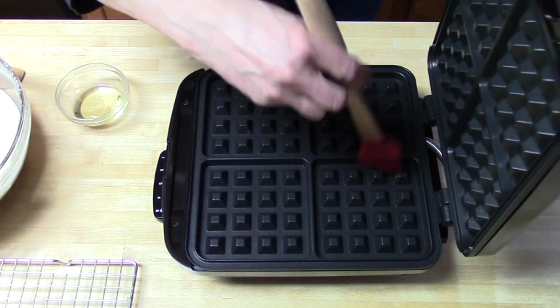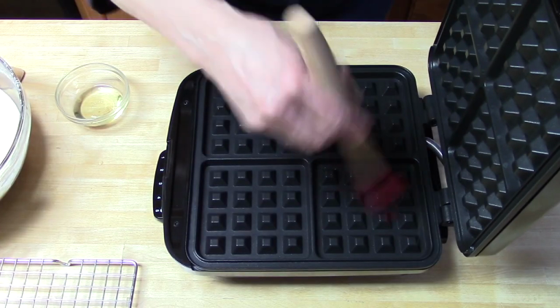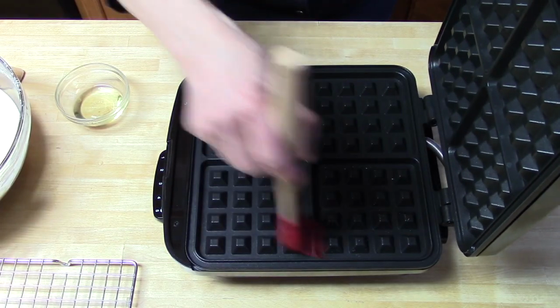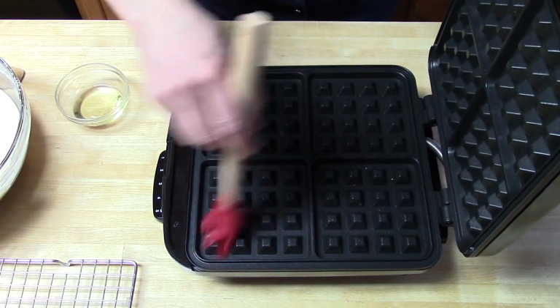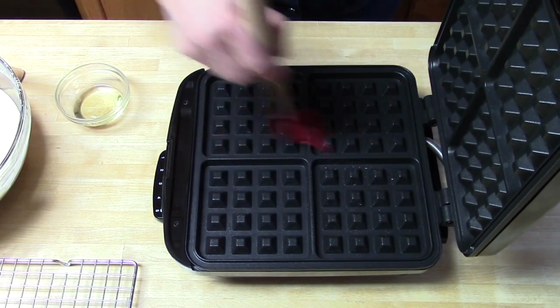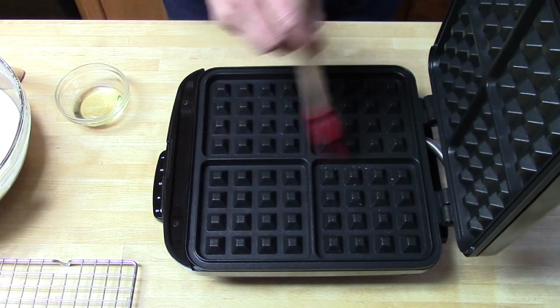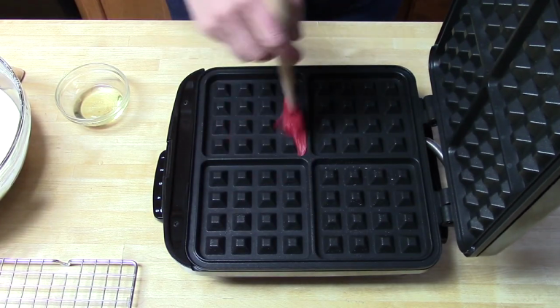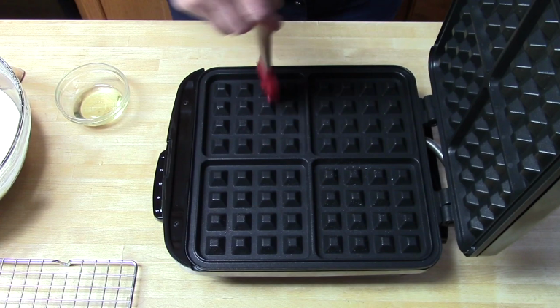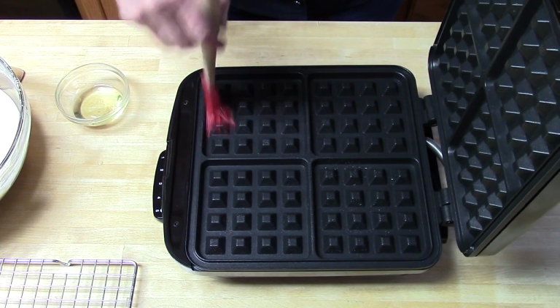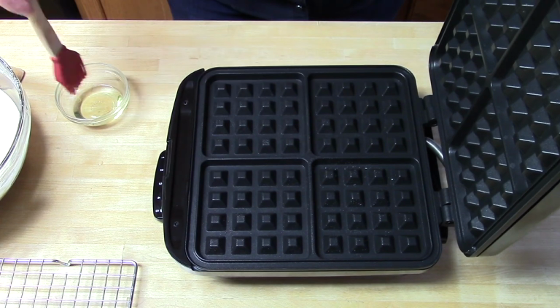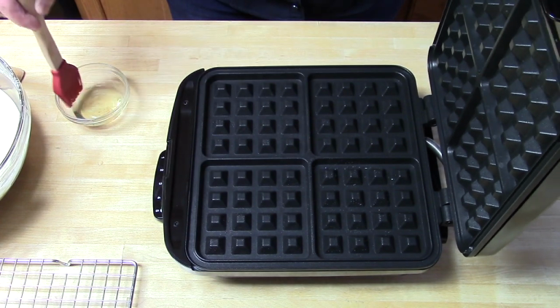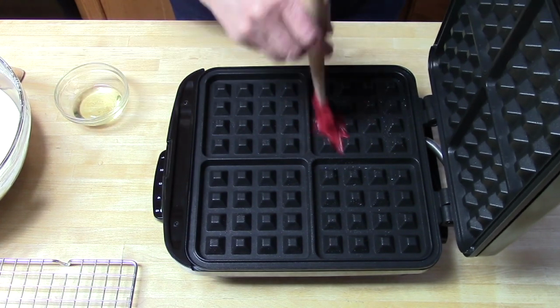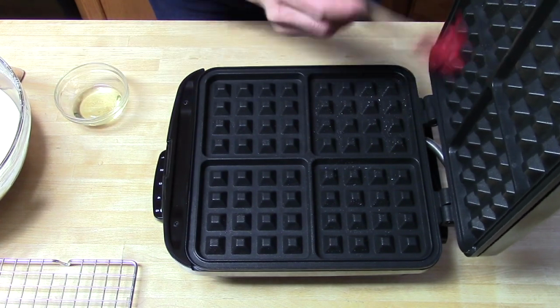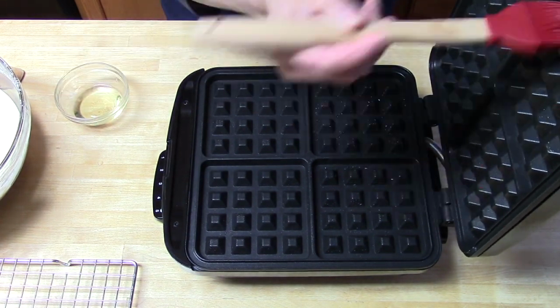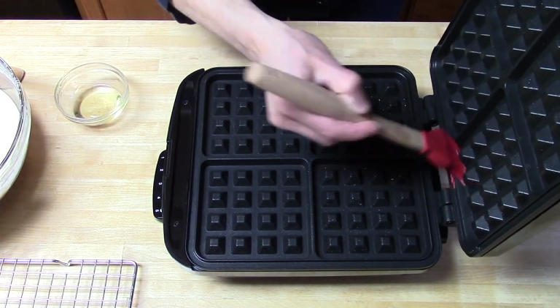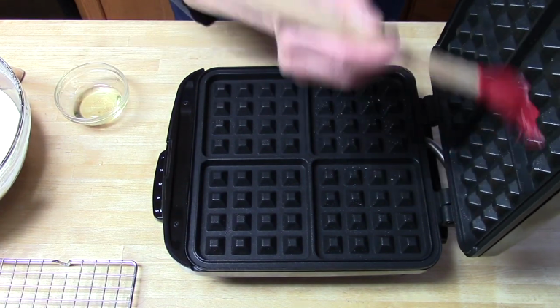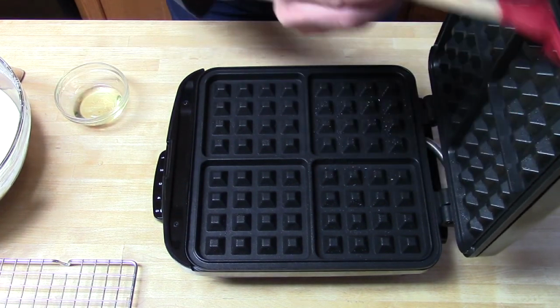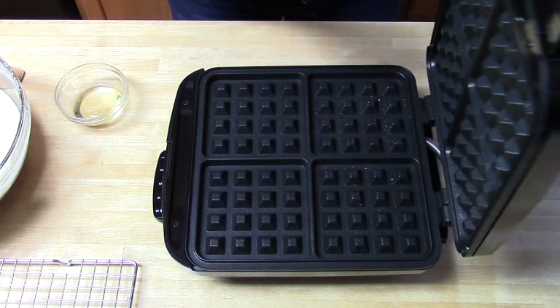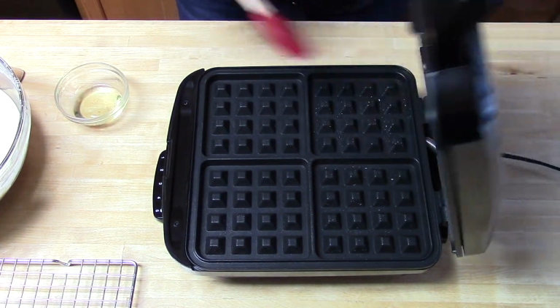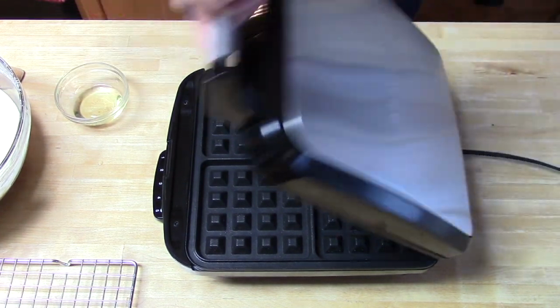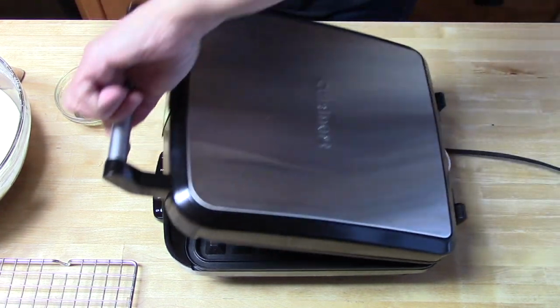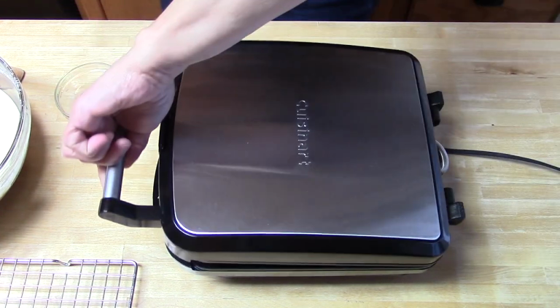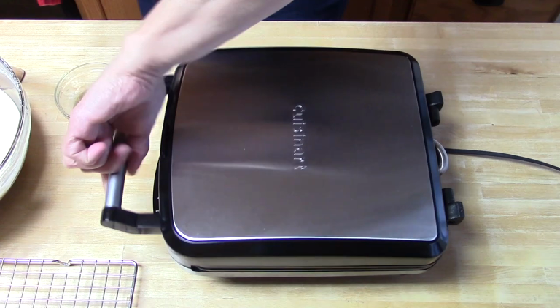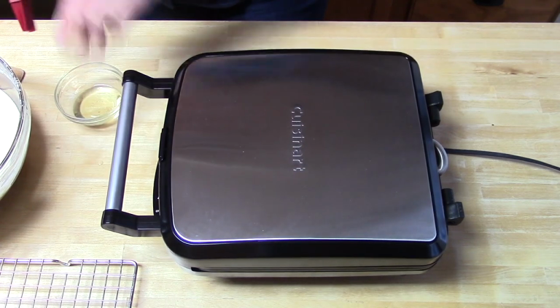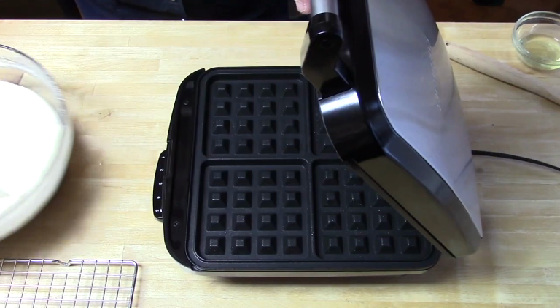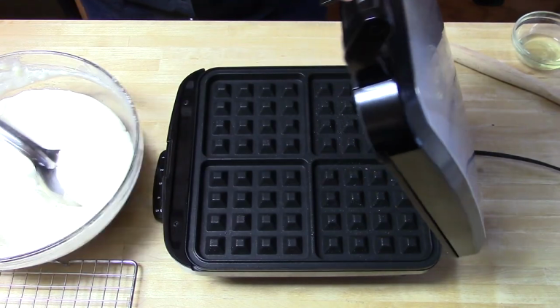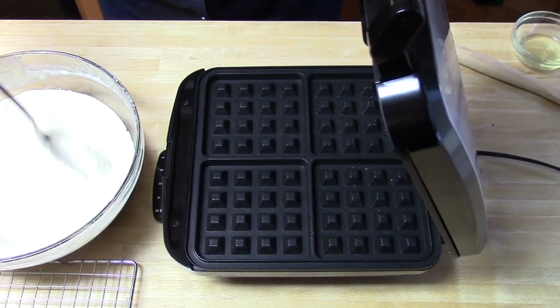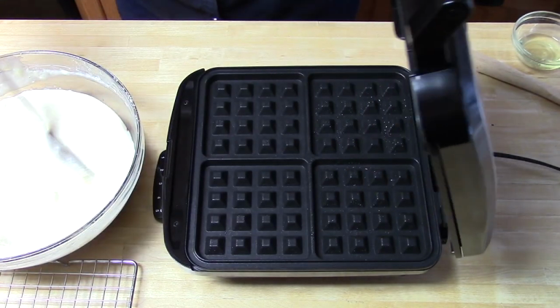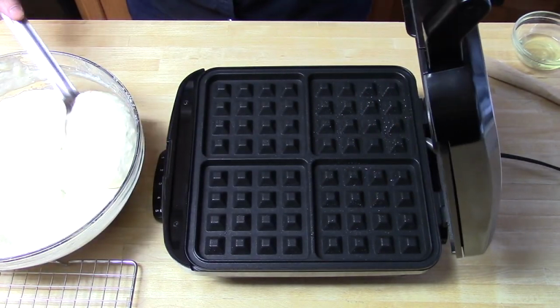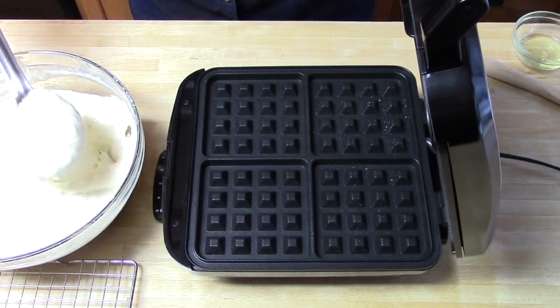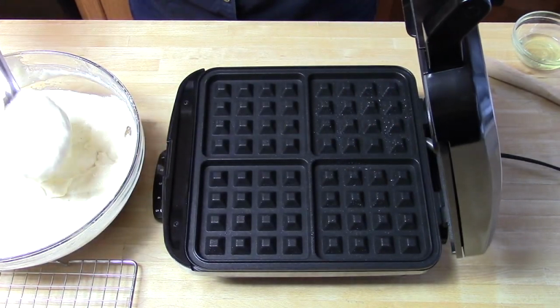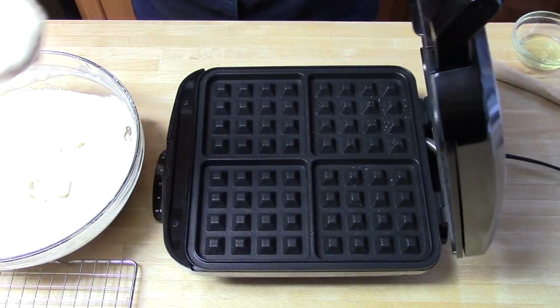I'm brushing the preheated waffle iron with a little vegetable oil. You could also spray this with a non-stick spray. Be very careful — the waffle iron is hot both on the inside and the outside.